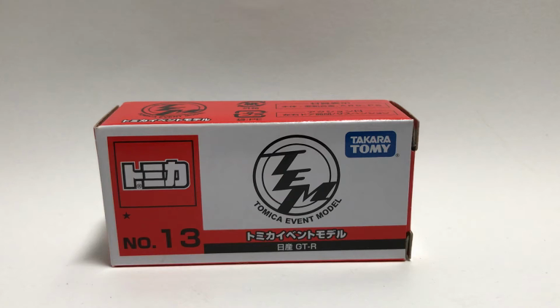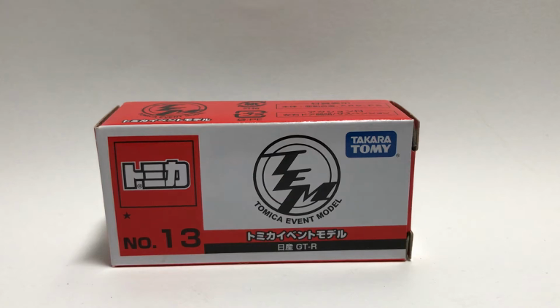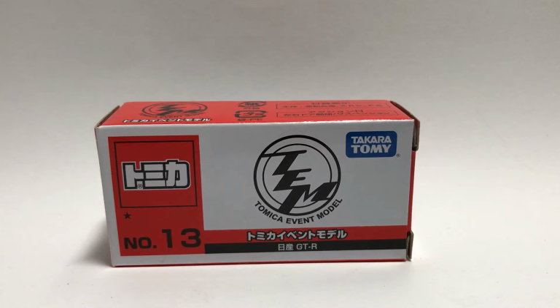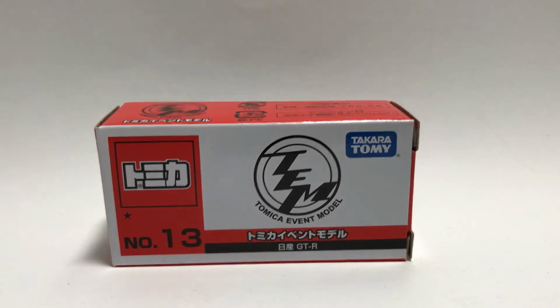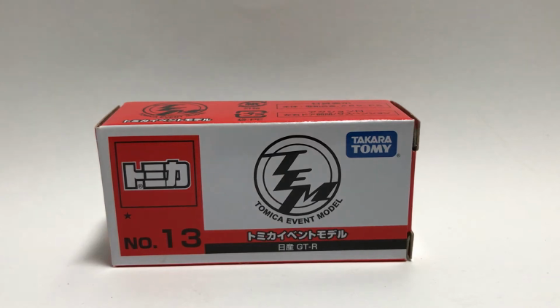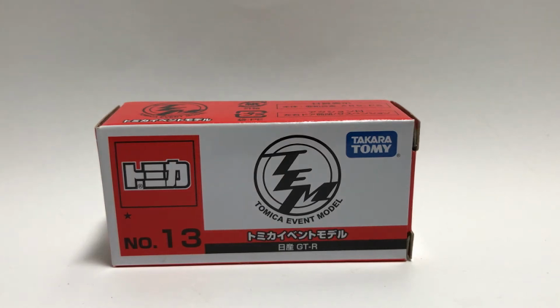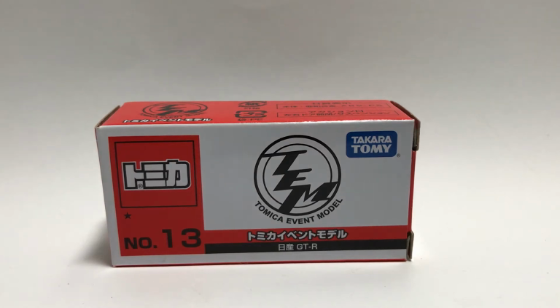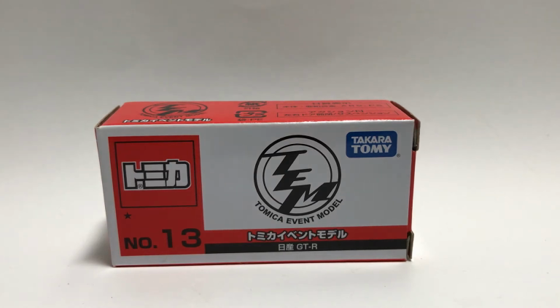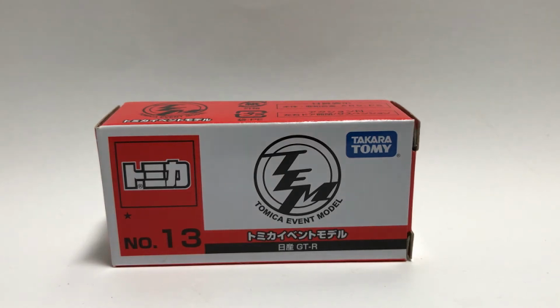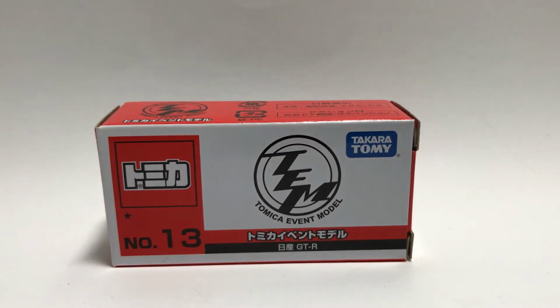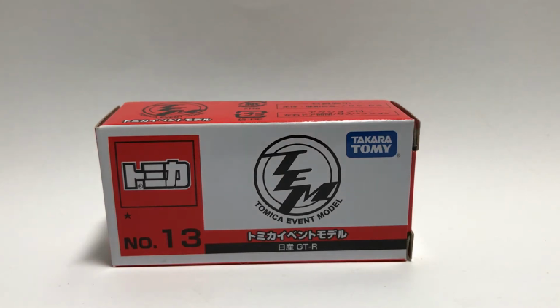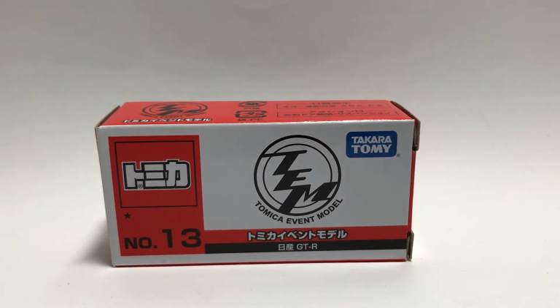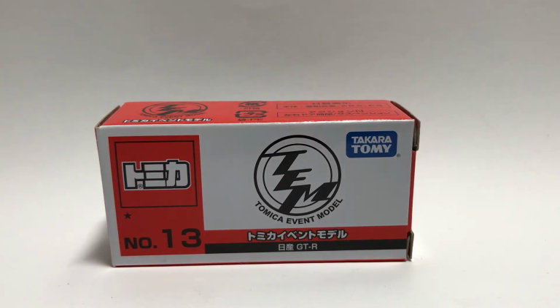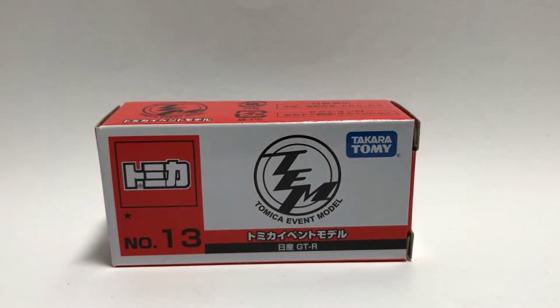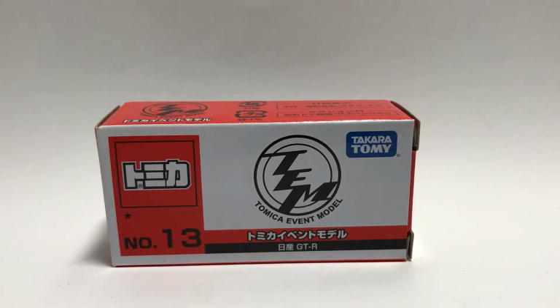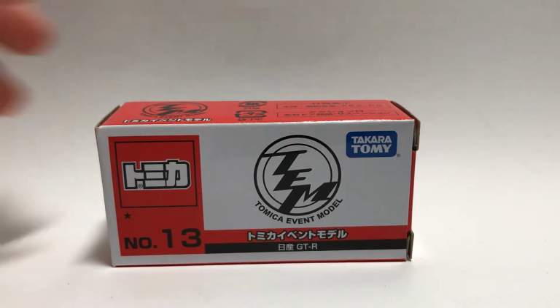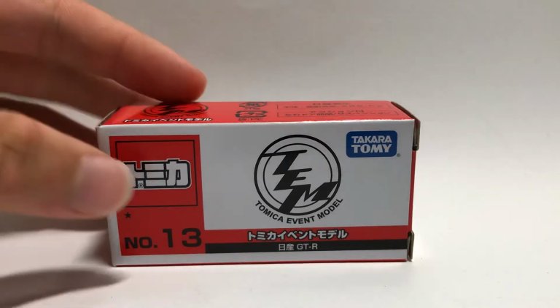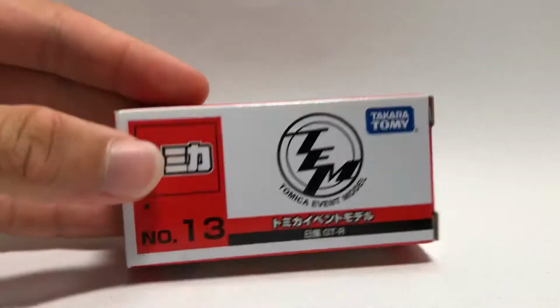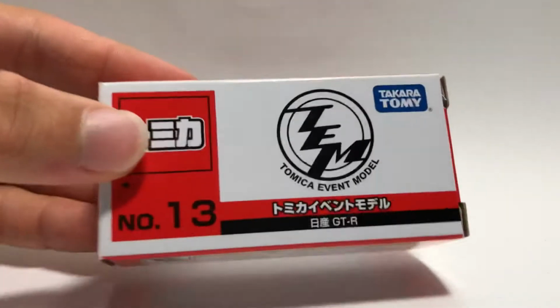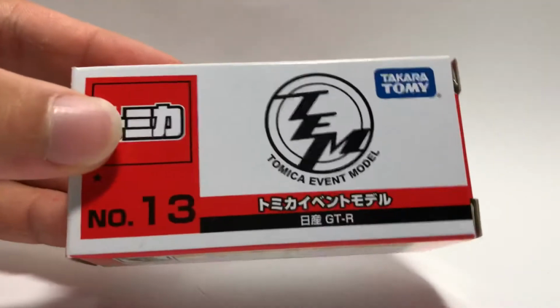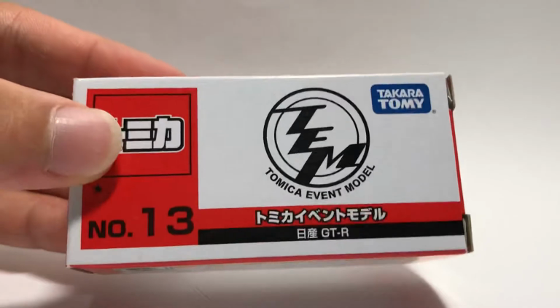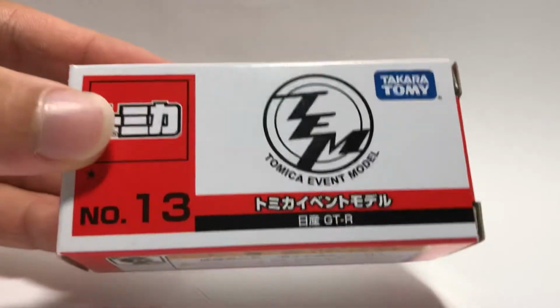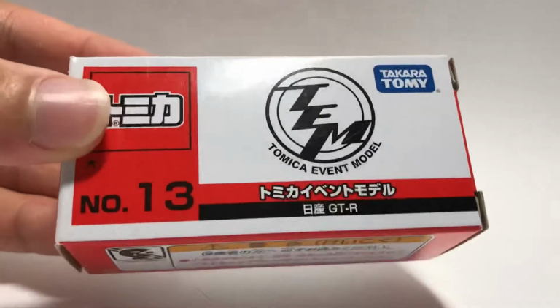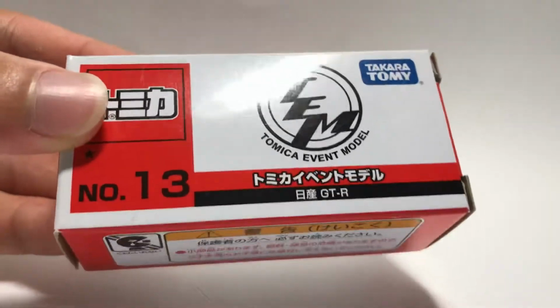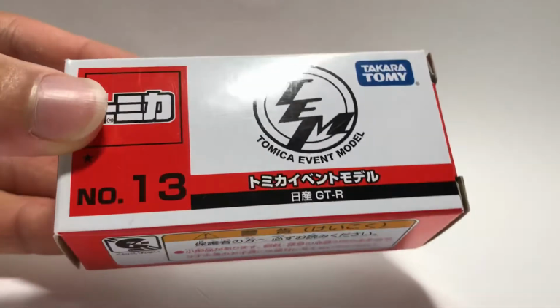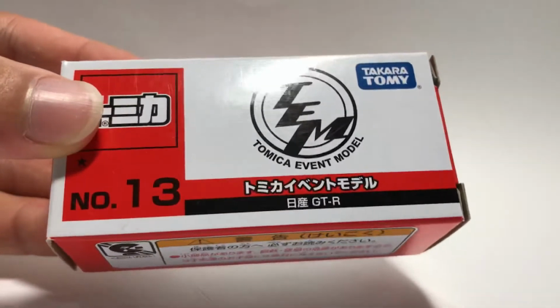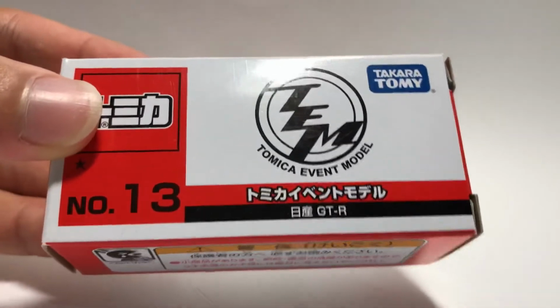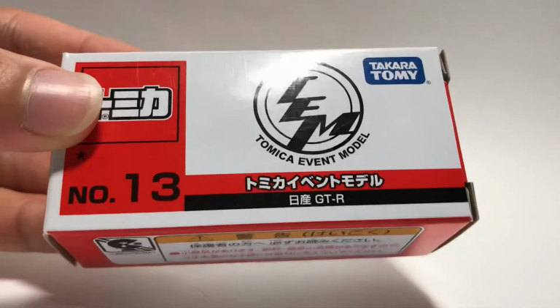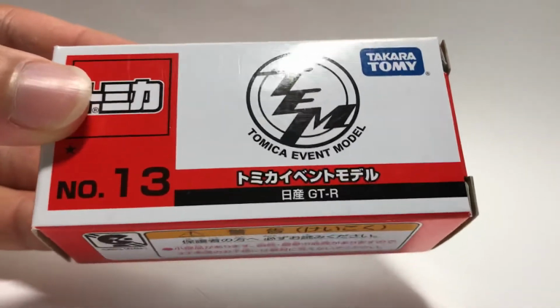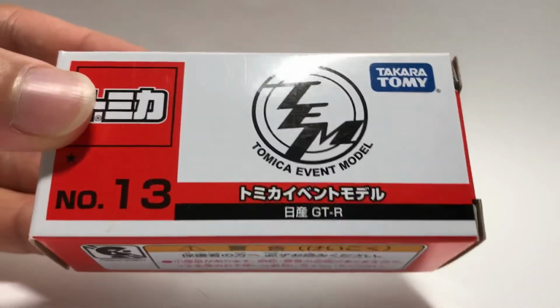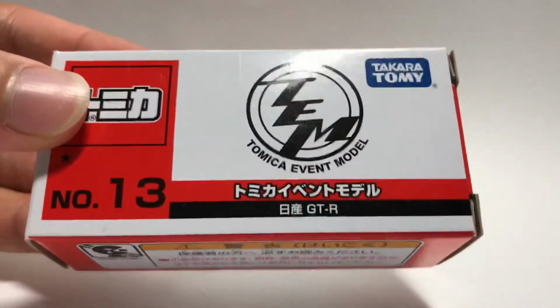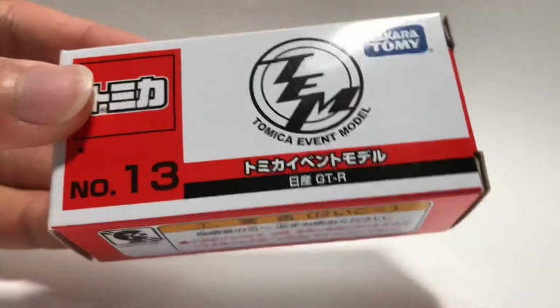Hey everyone, welcome back to the Tomica table and today, it's event model week again. We have event model number 13, Nissan GT-R.